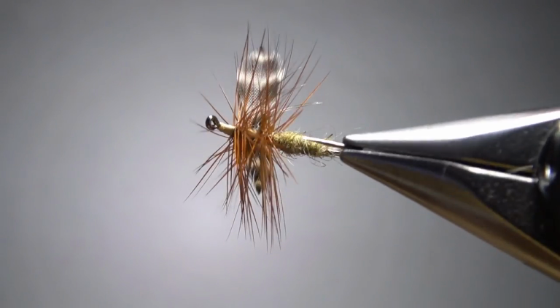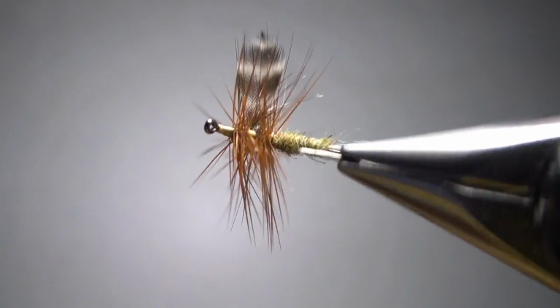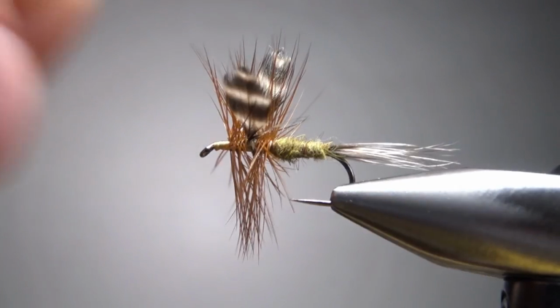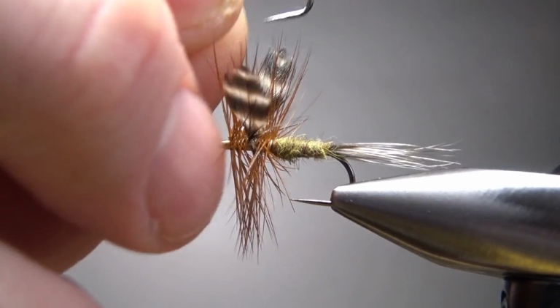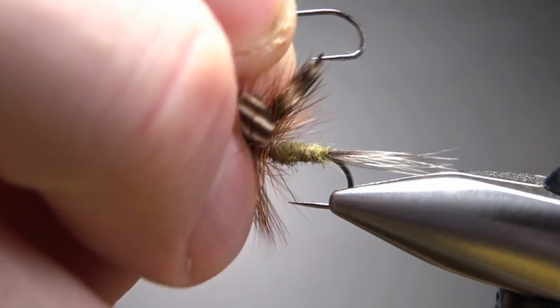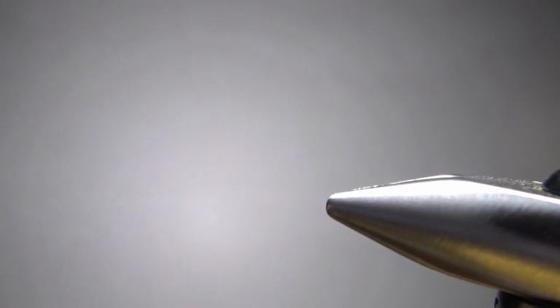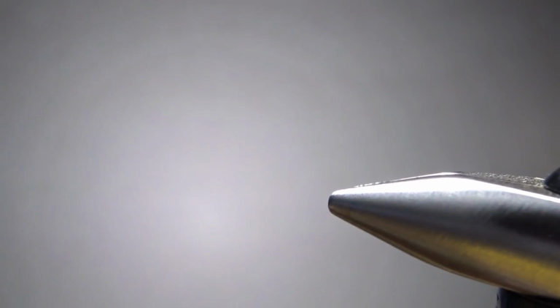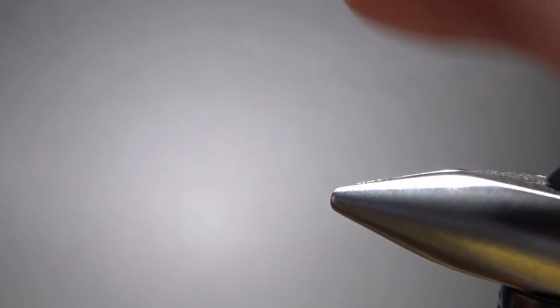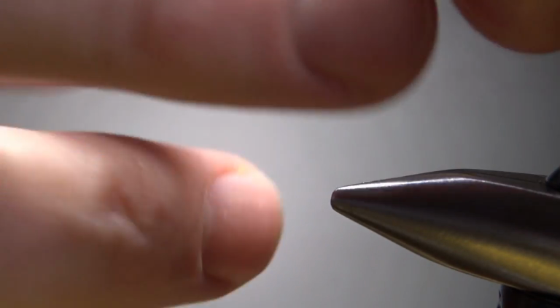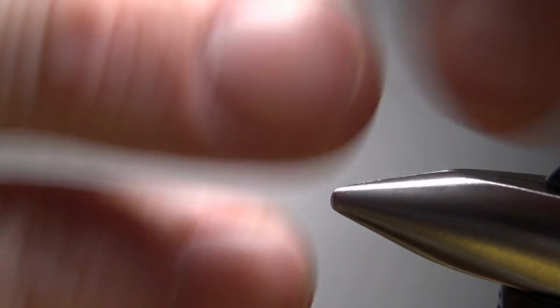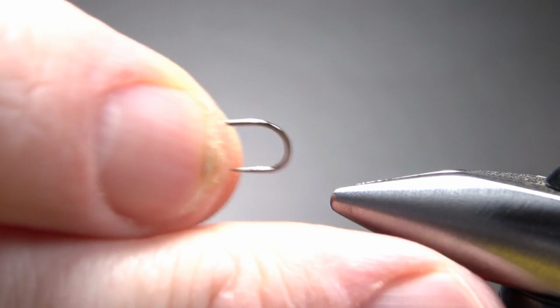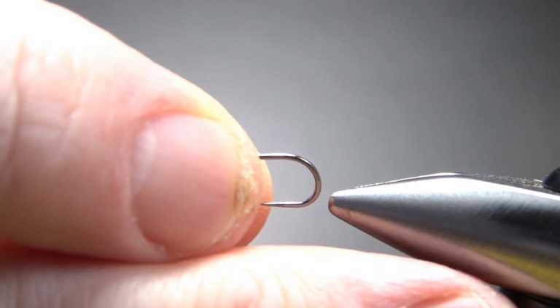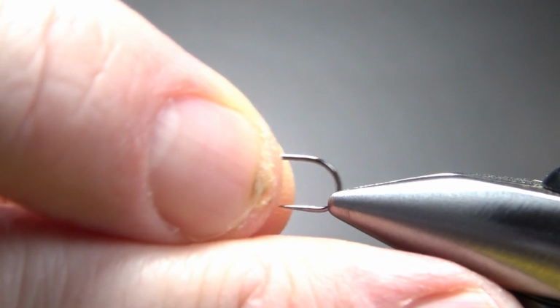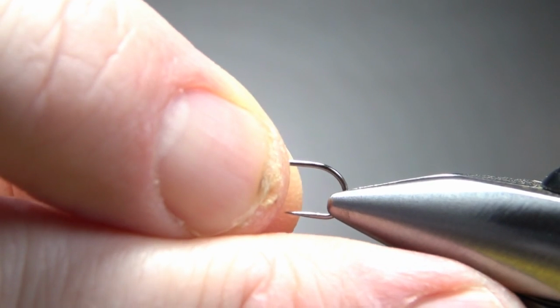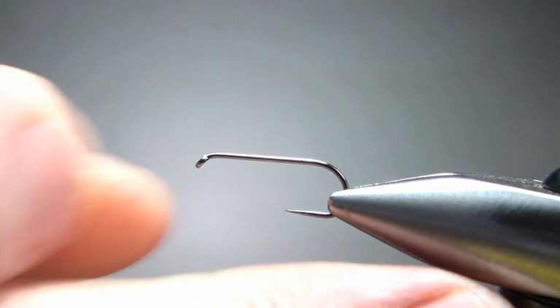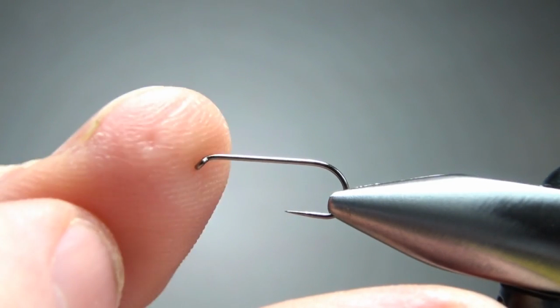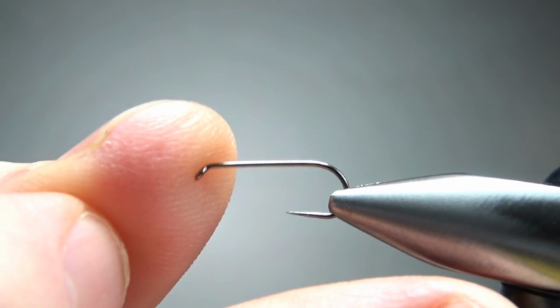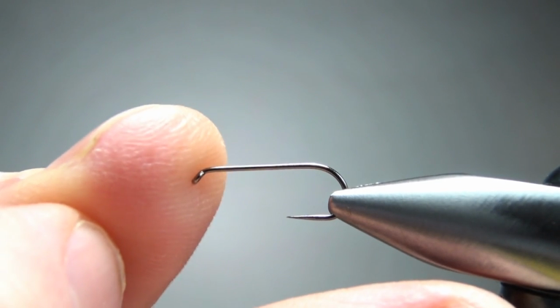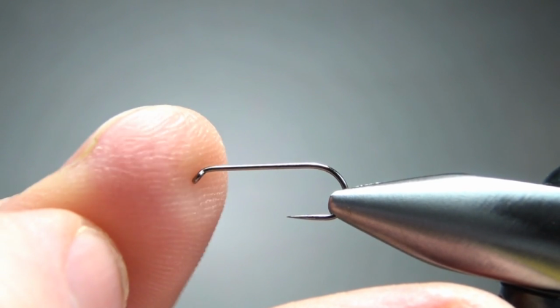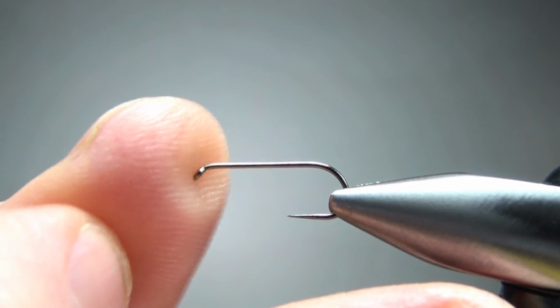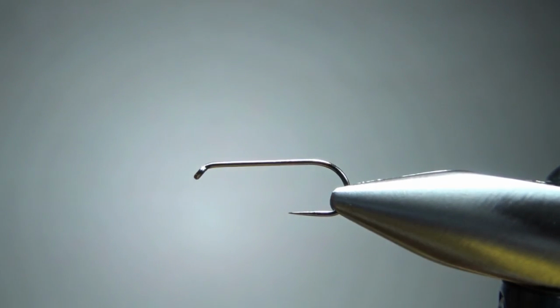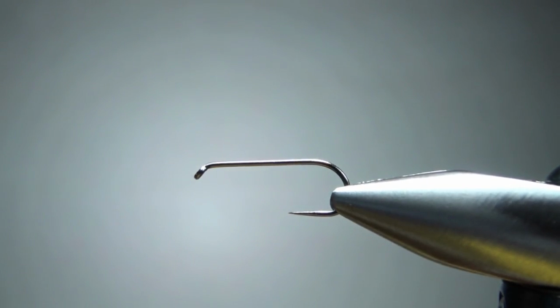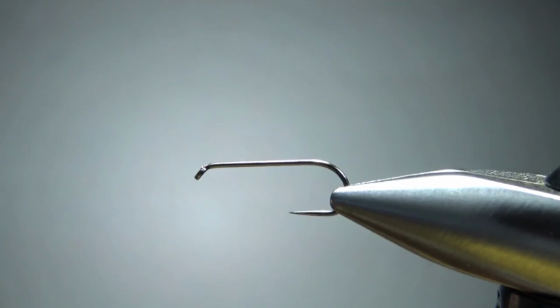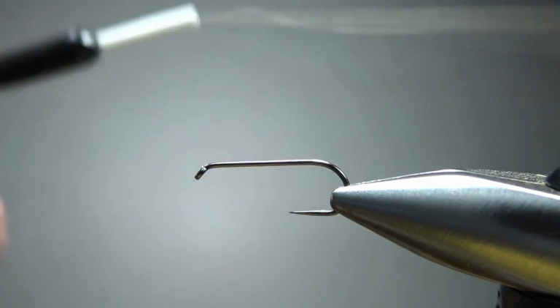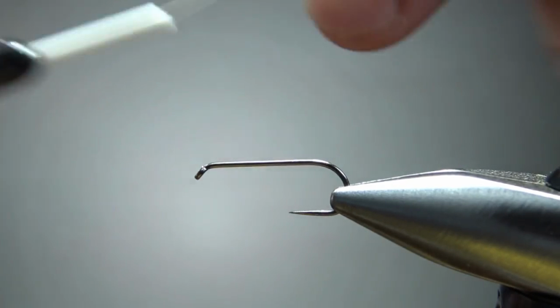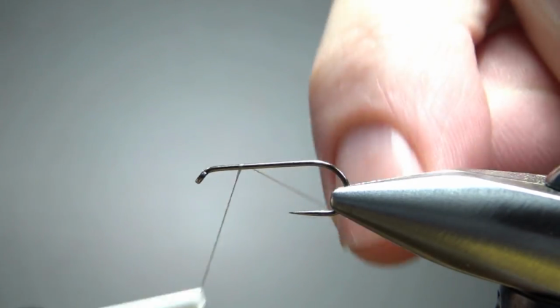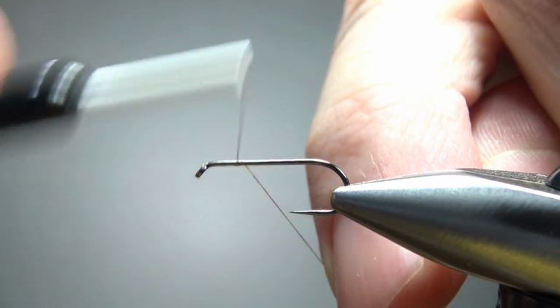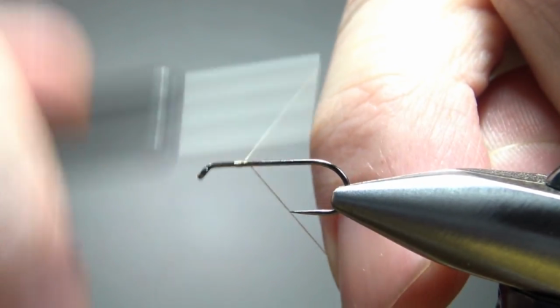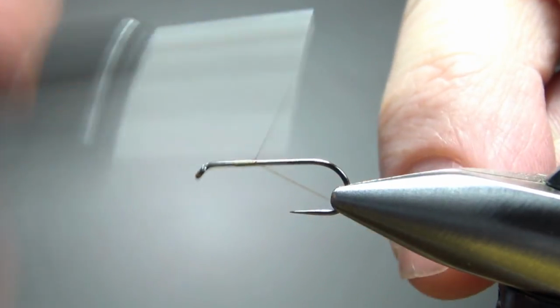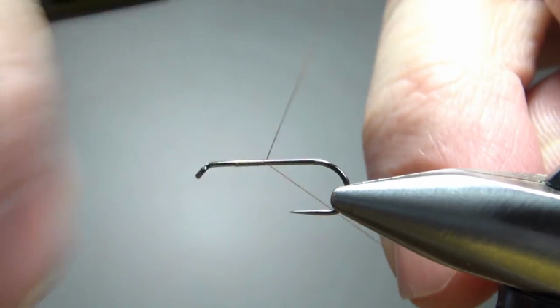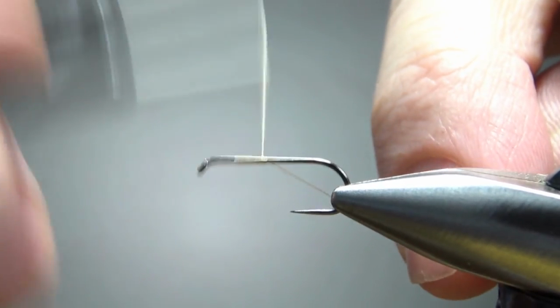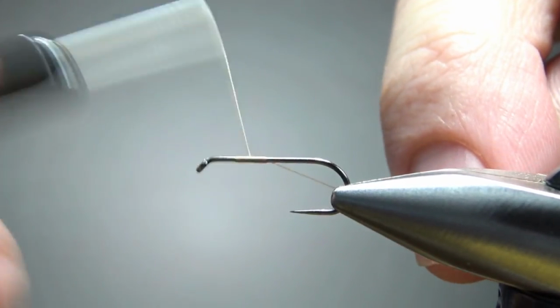Common sizes for this are 12 to 16. I'm going on a size 12 — it's a barbless light wire dry fly hook. Let's get that fixed in there and put down a little bit of tan thread on the first third of the hook.